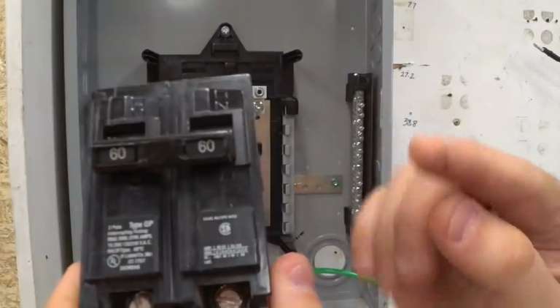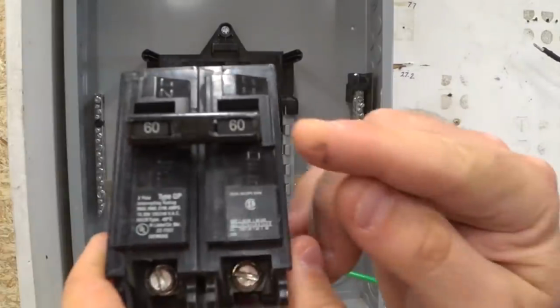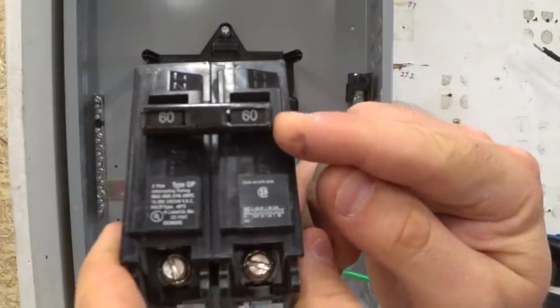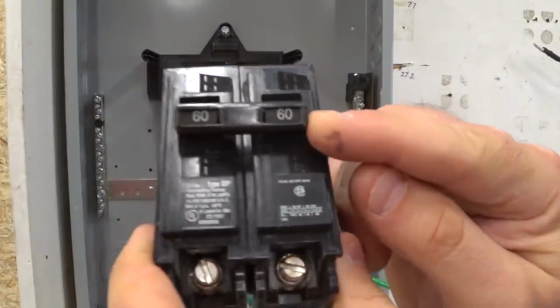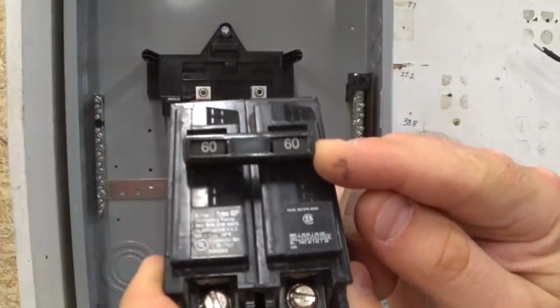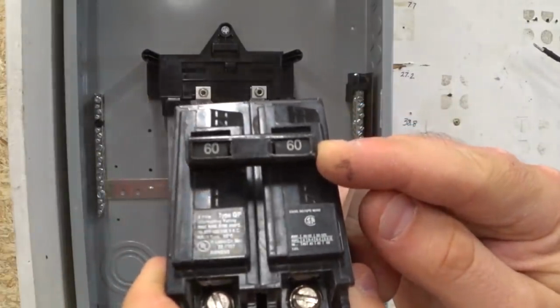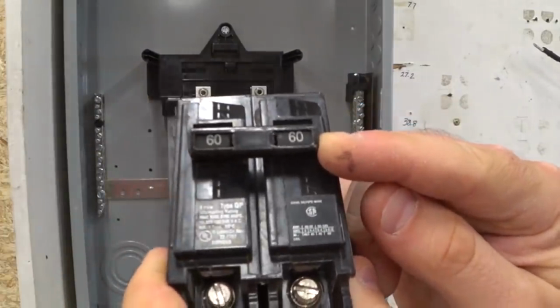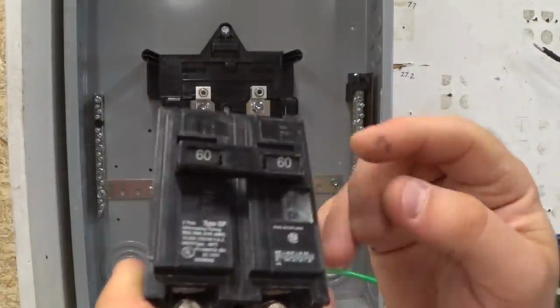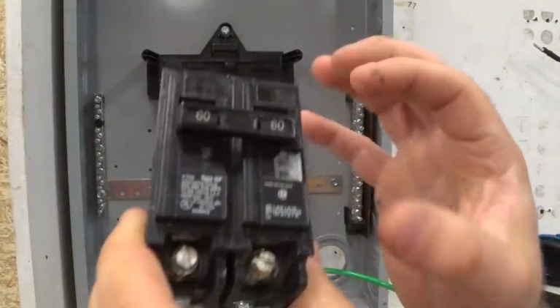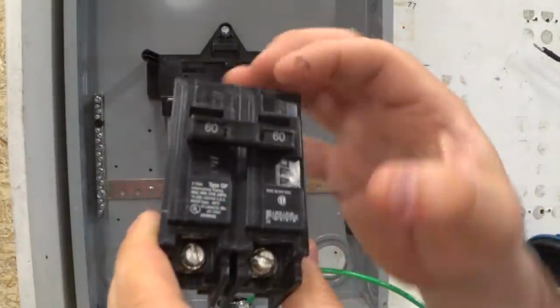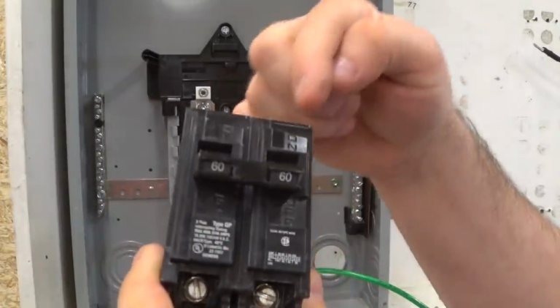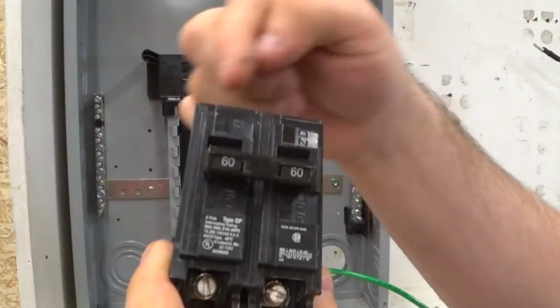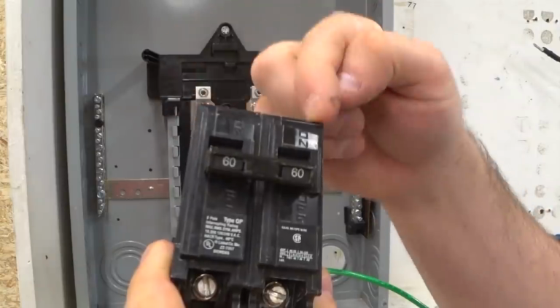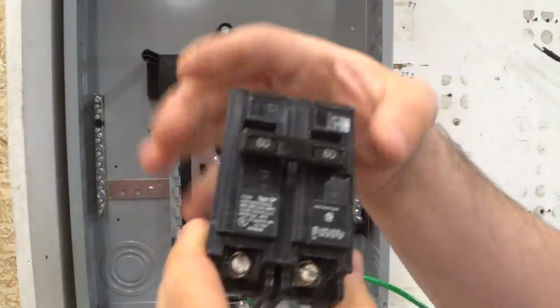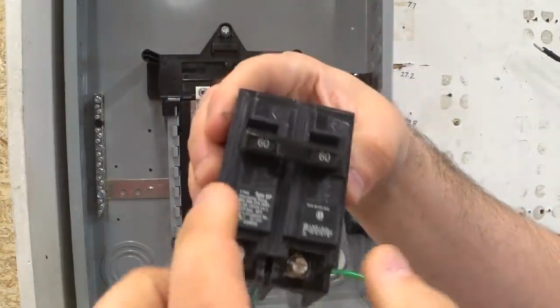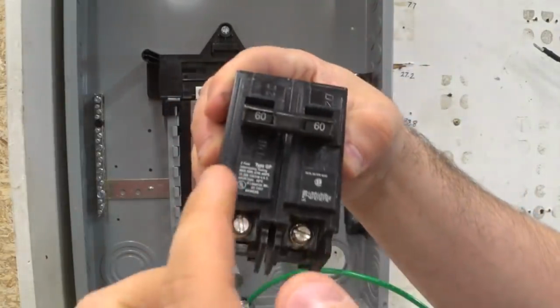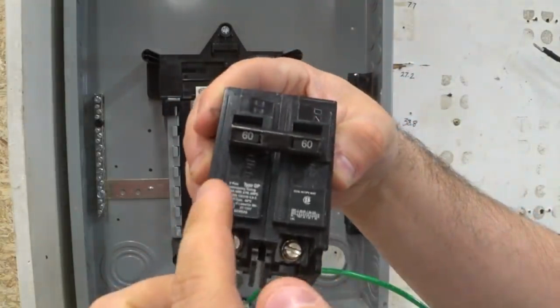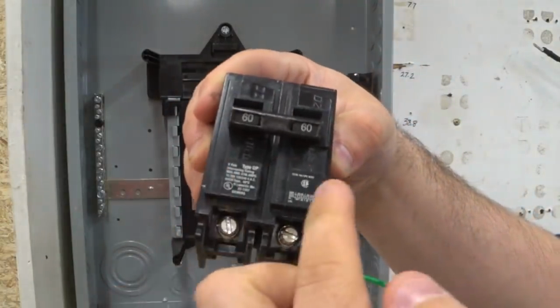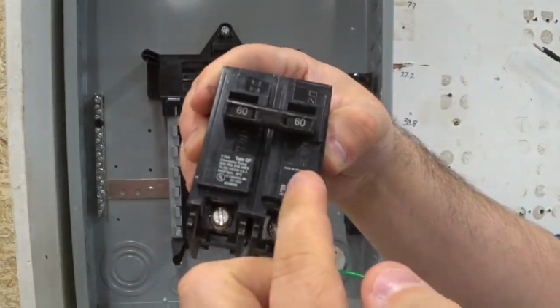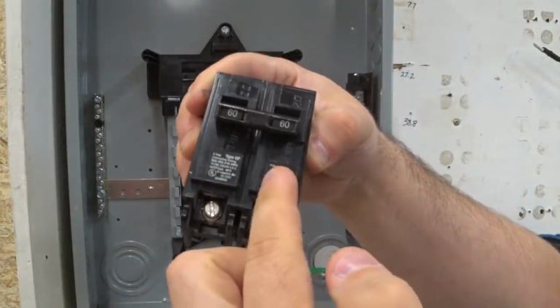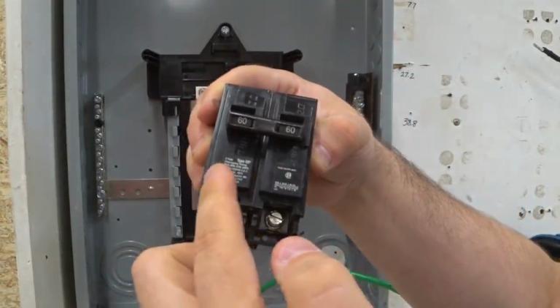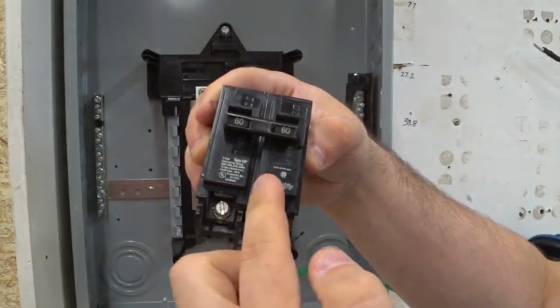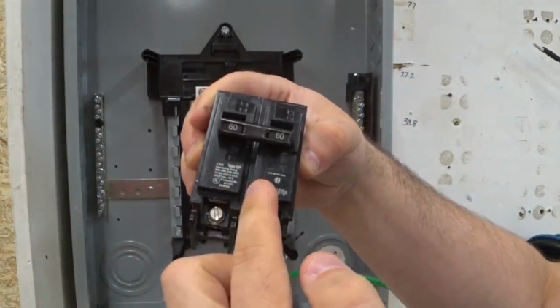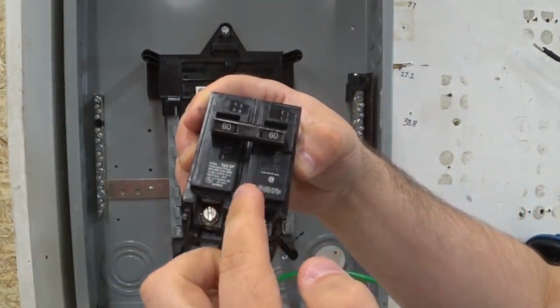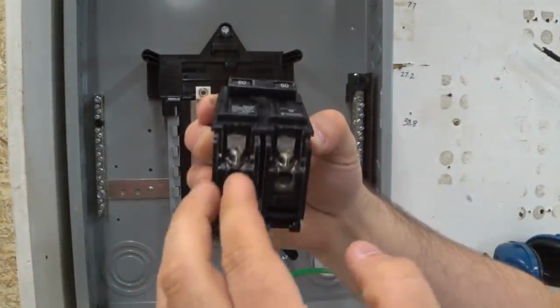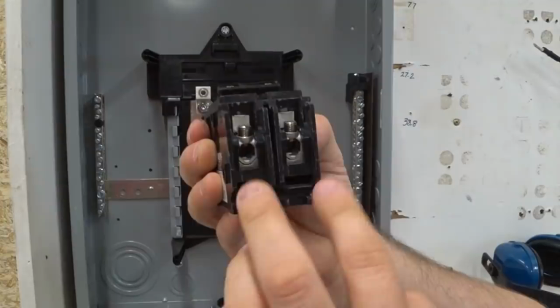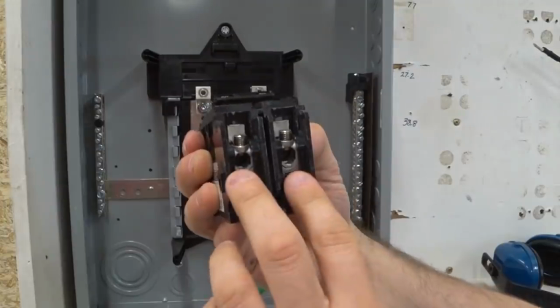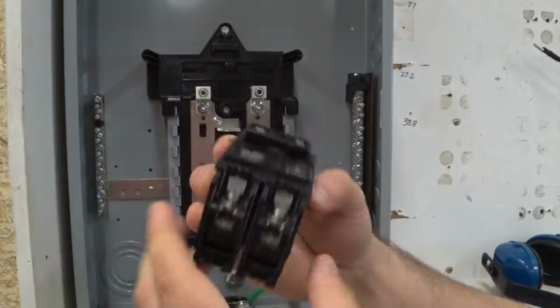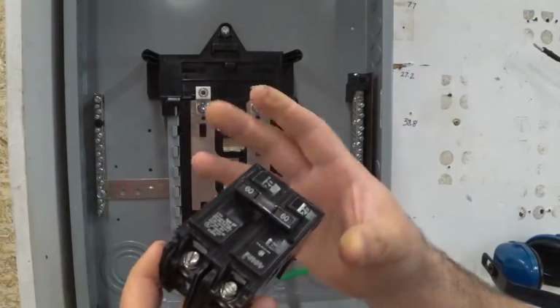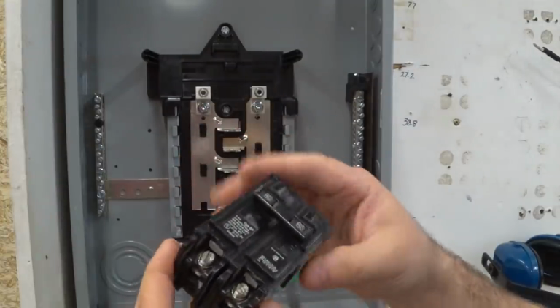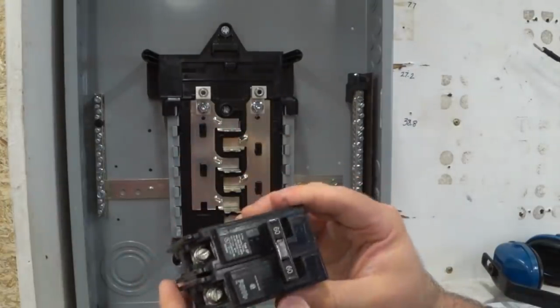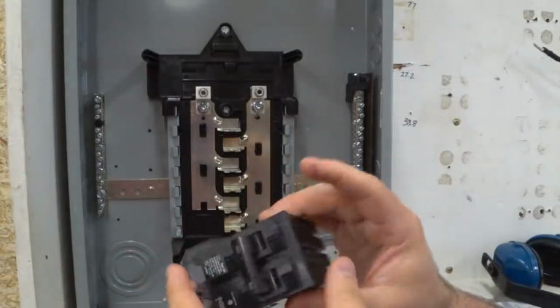You can see the breaker is listed as 60 amps, and there are two poles here. Each one is going to be a single phase at 120 volts, and then combined we'll have 240 volts out.